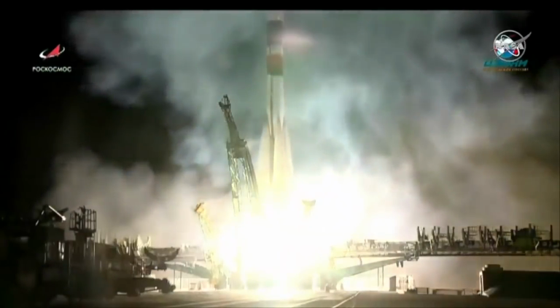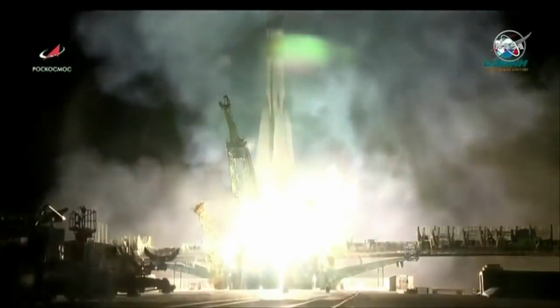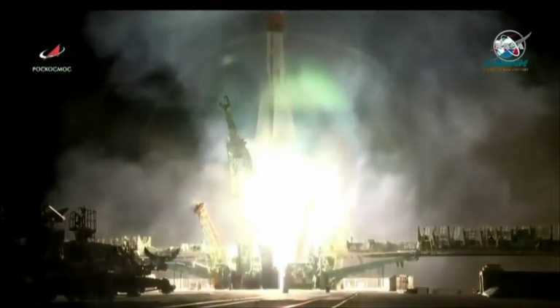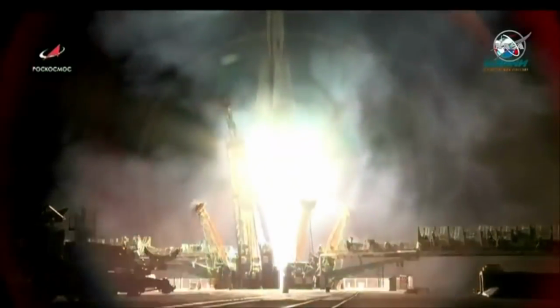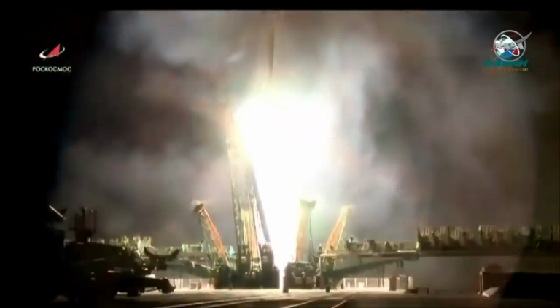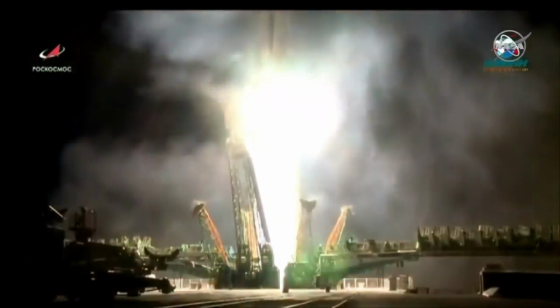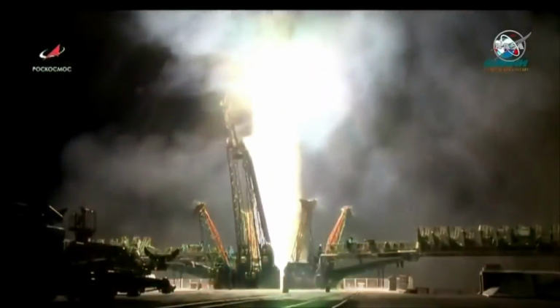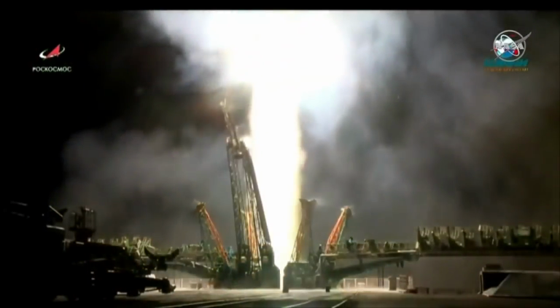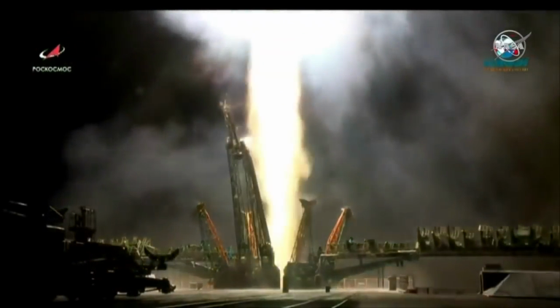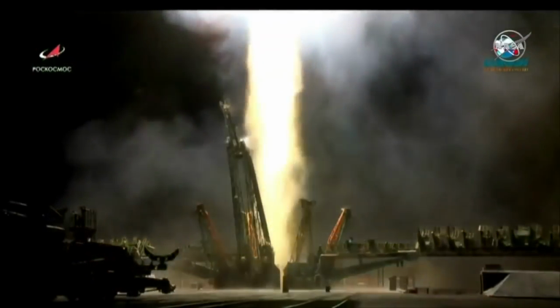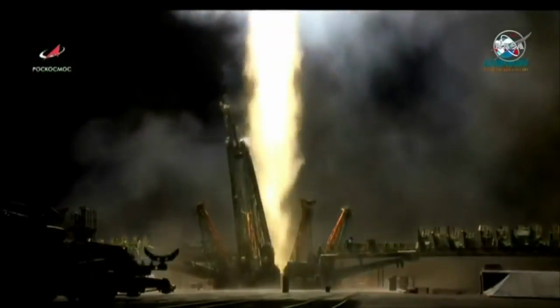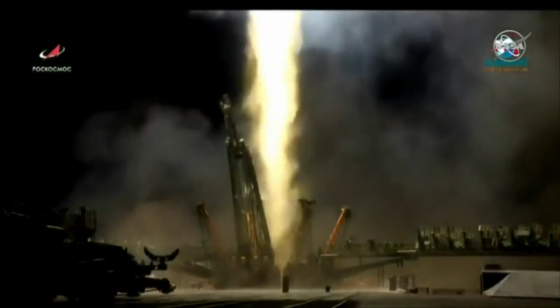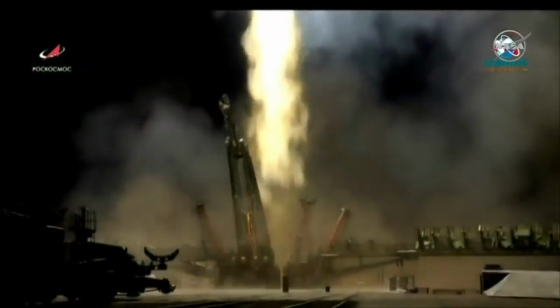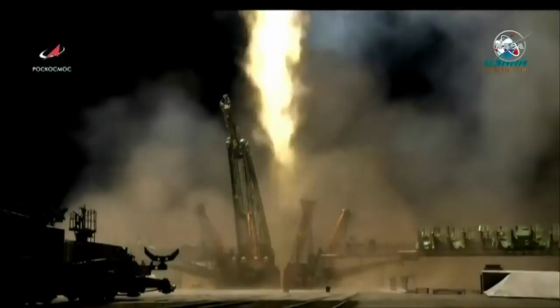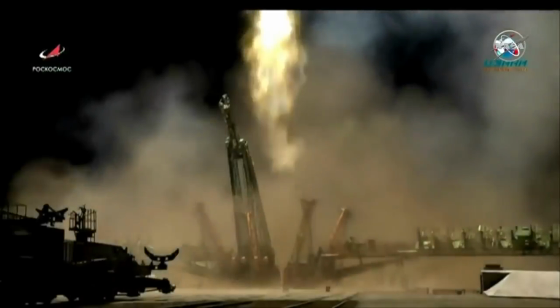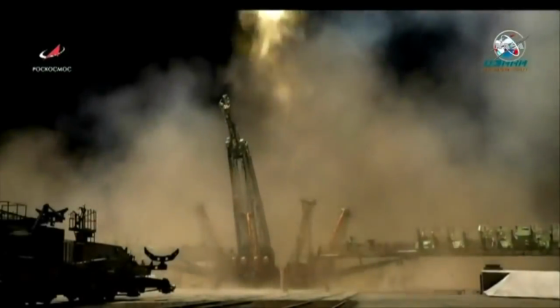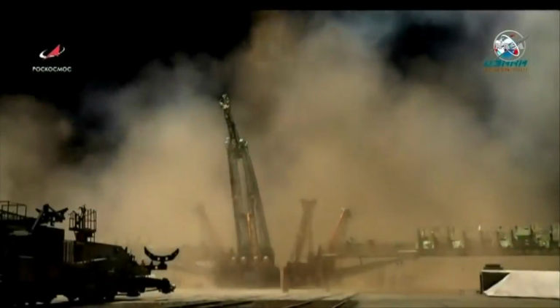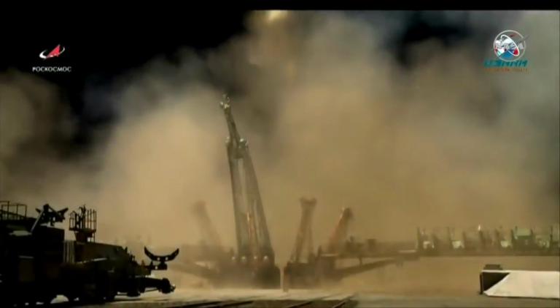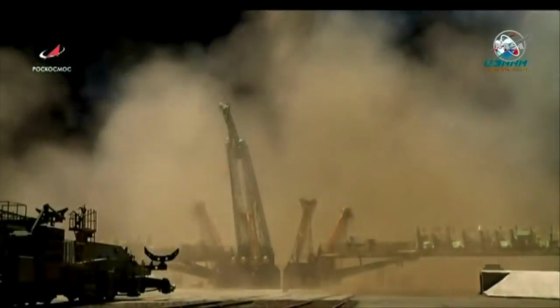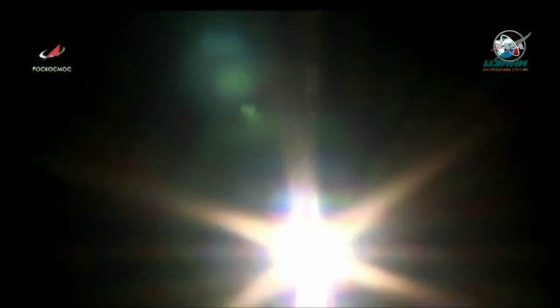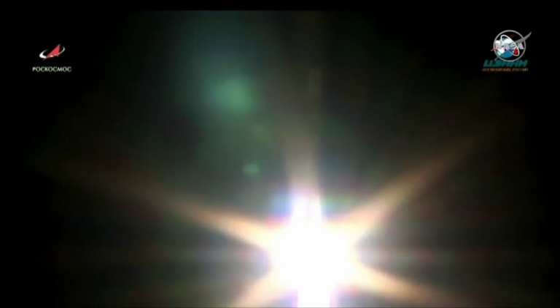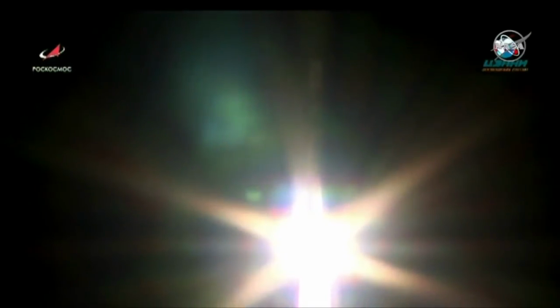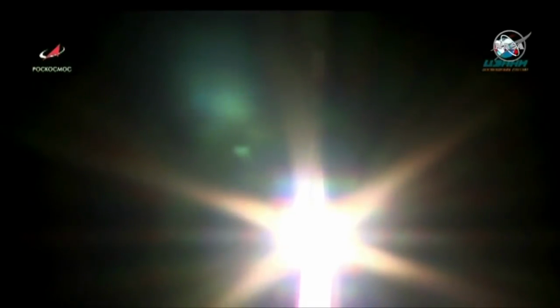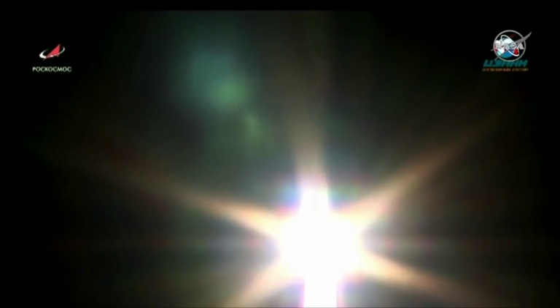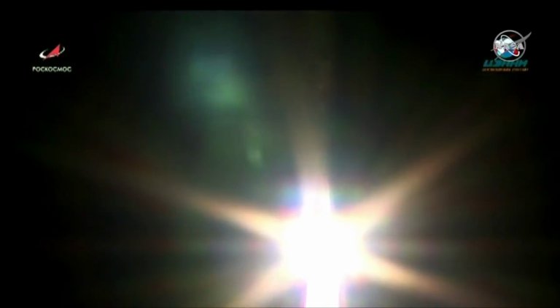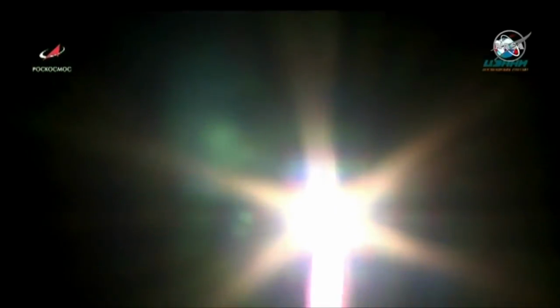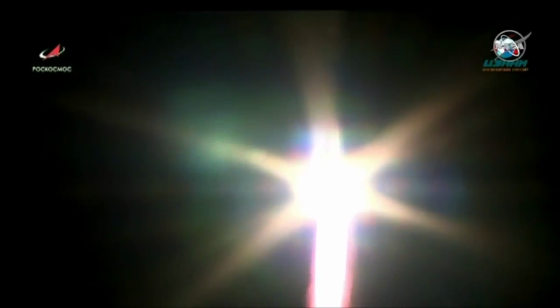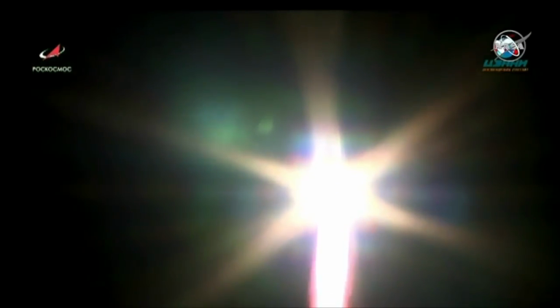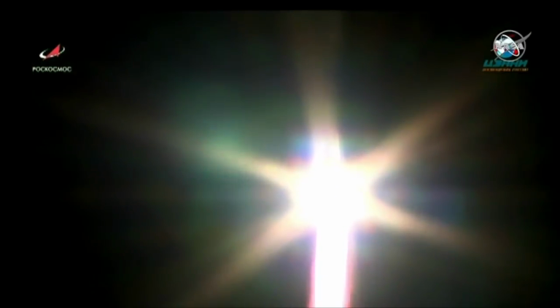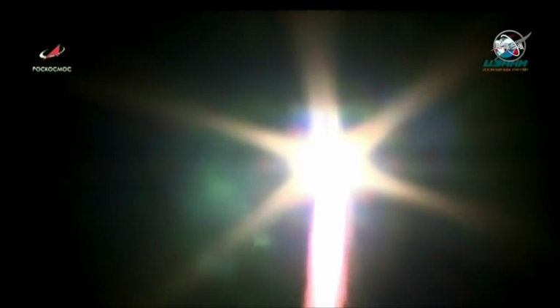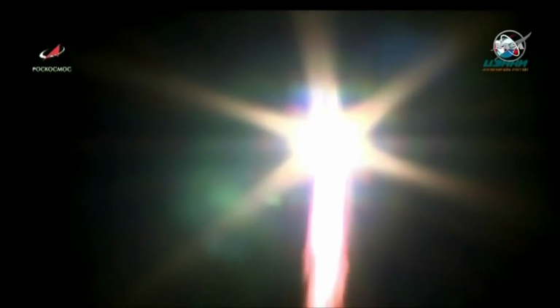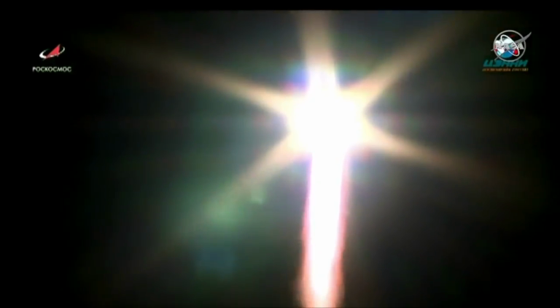And liftoff. Liftoff of the Progress 71 vehicle on its way to carry three tons of supplies to the International Space Station.